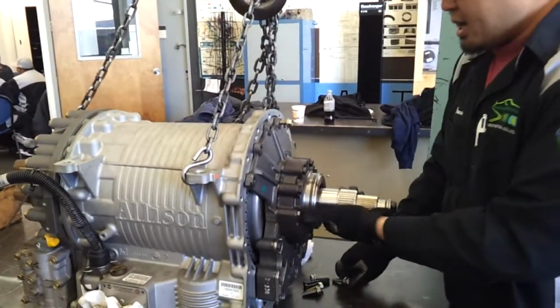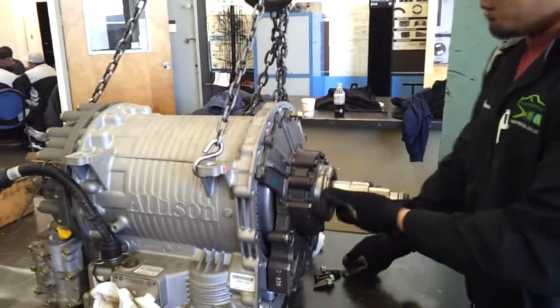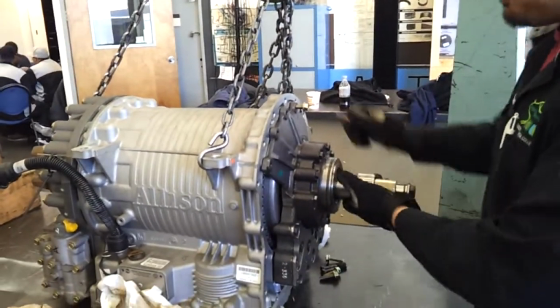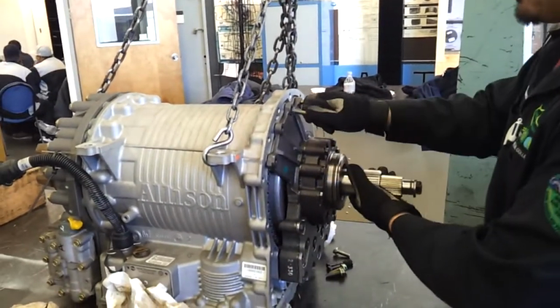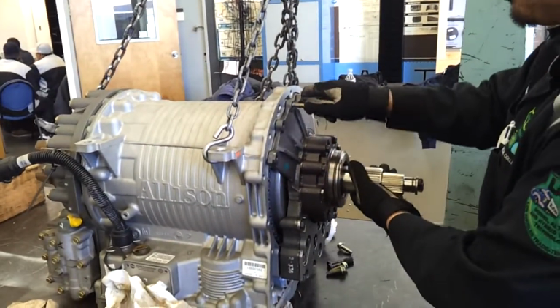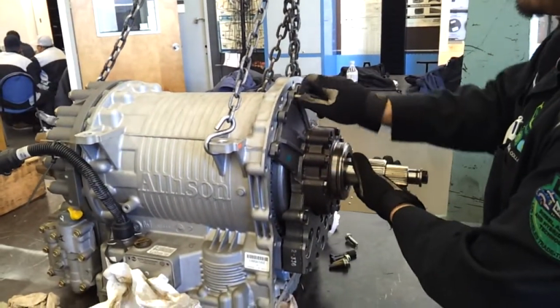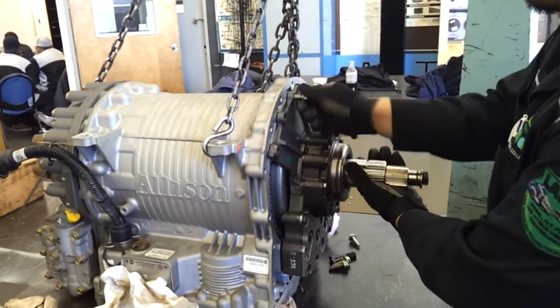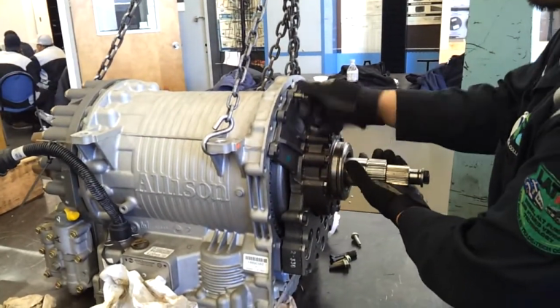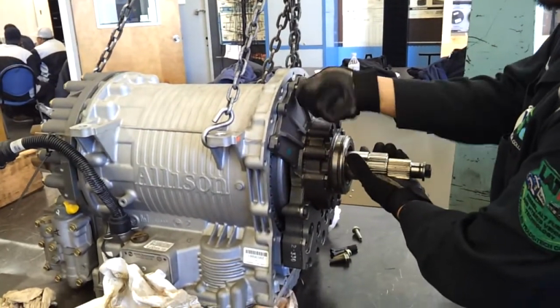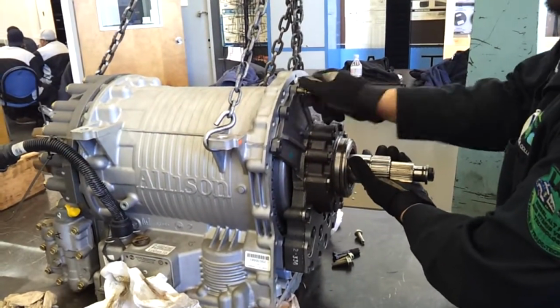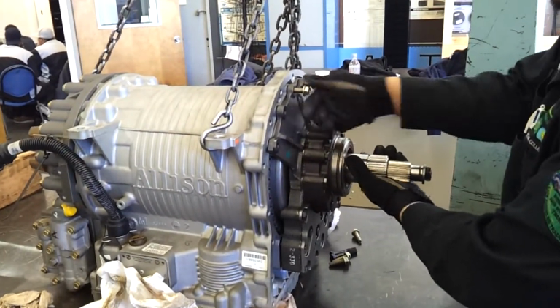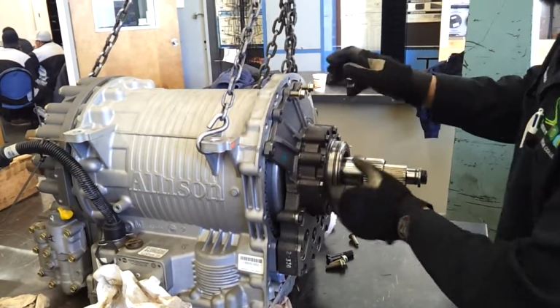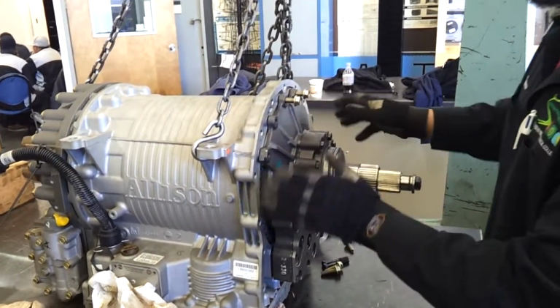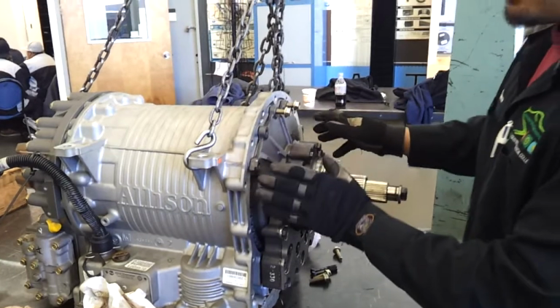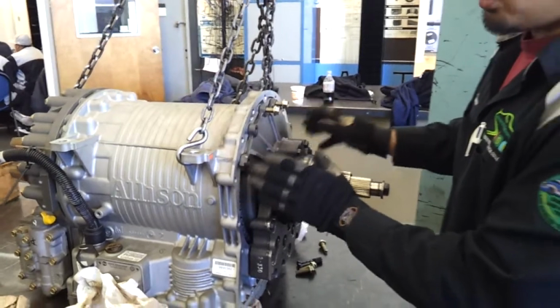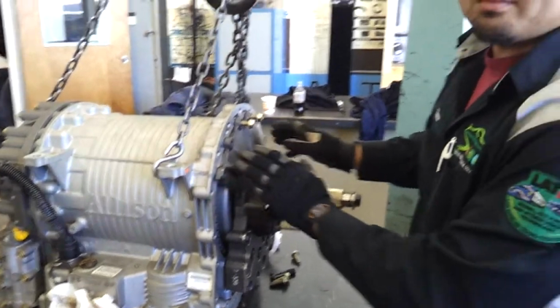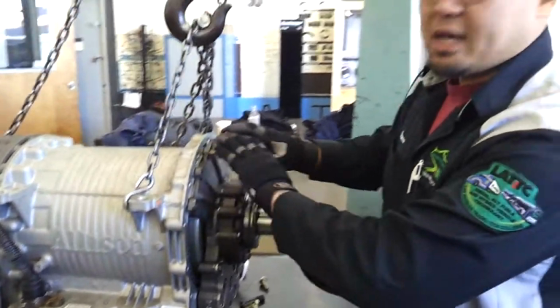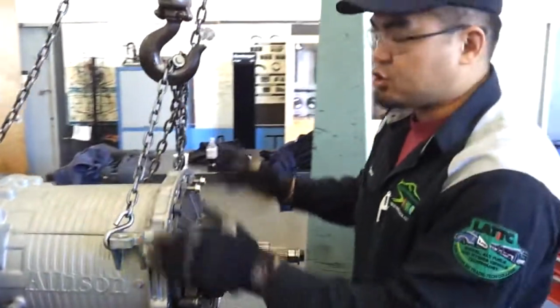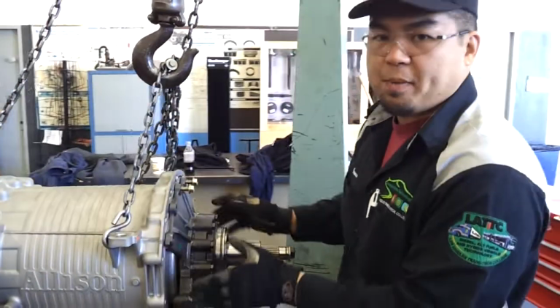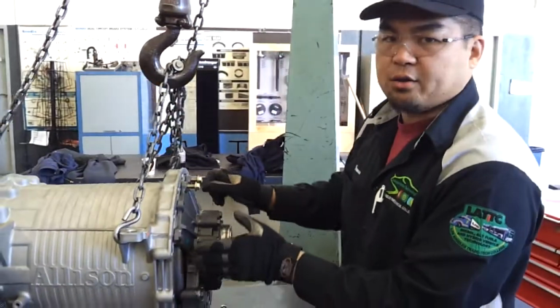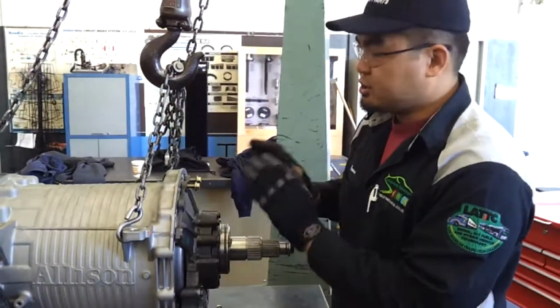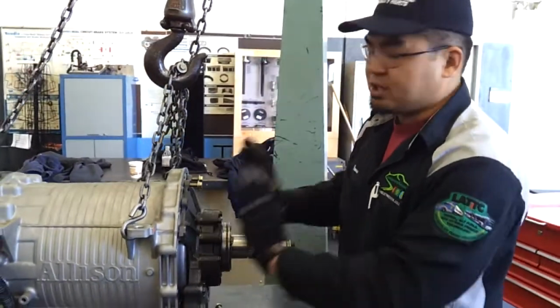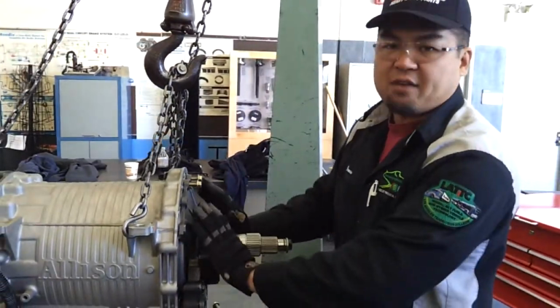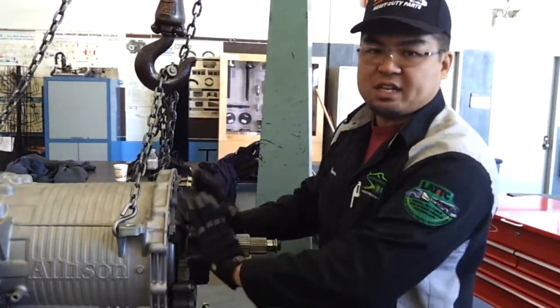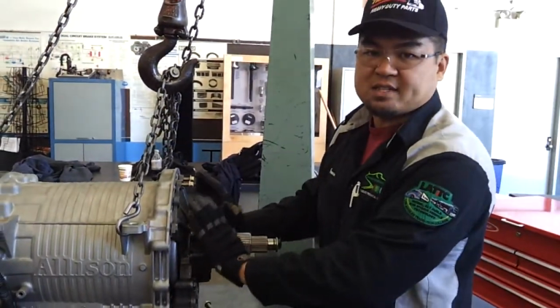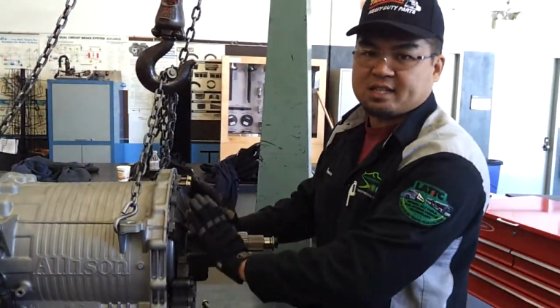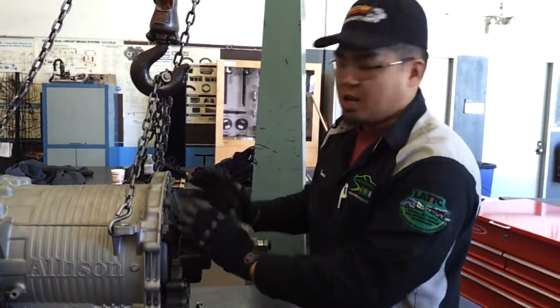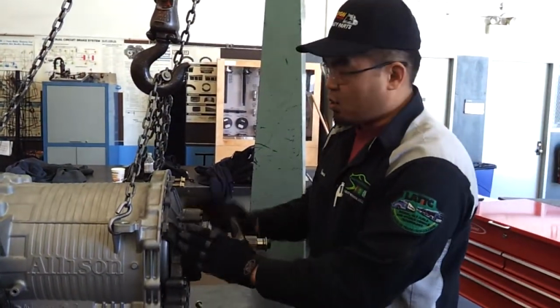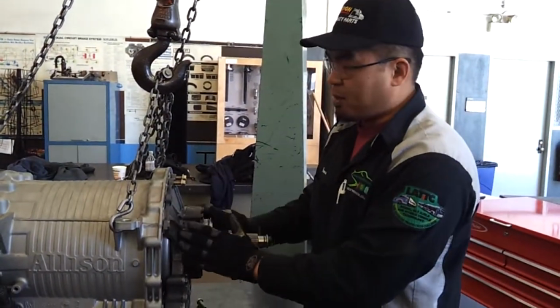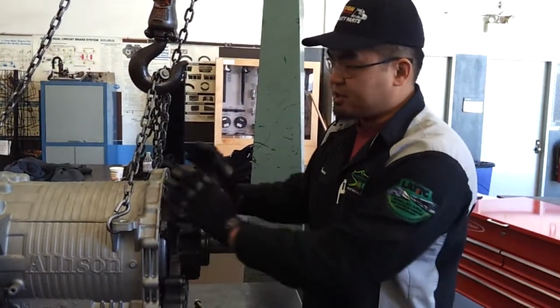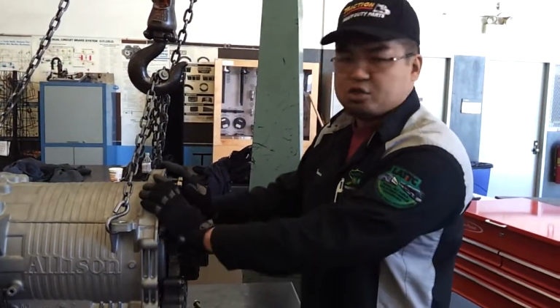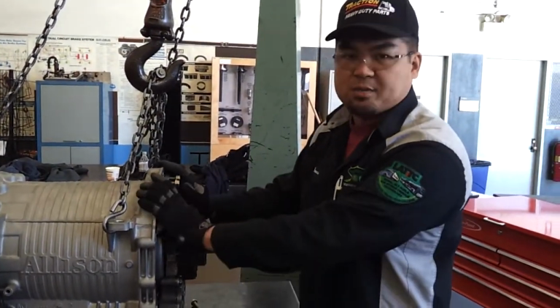And once you put all your bolts in, you're going to tighten them down and torque them in a star pattern so that you'll have an even seated oil pump to your transmission.